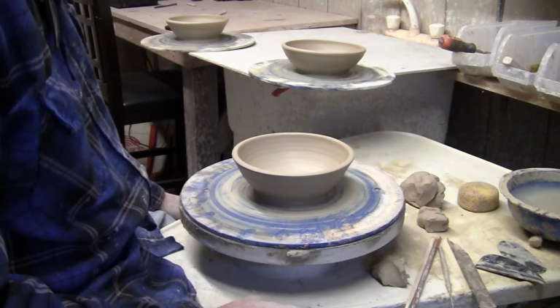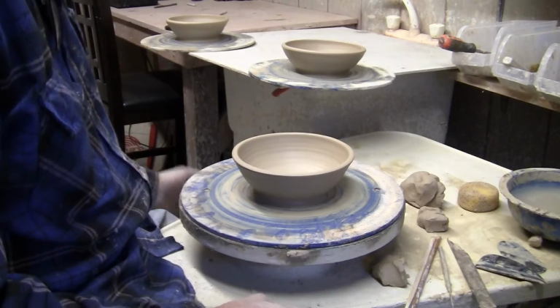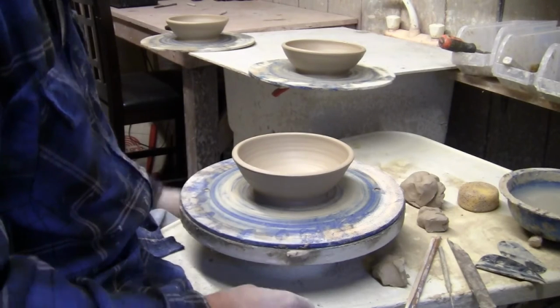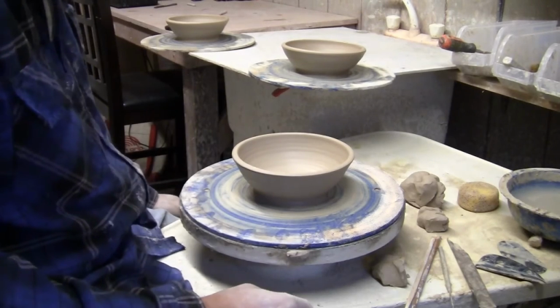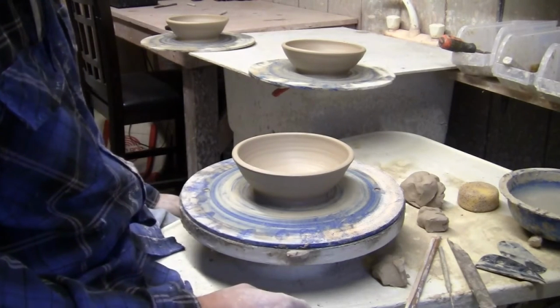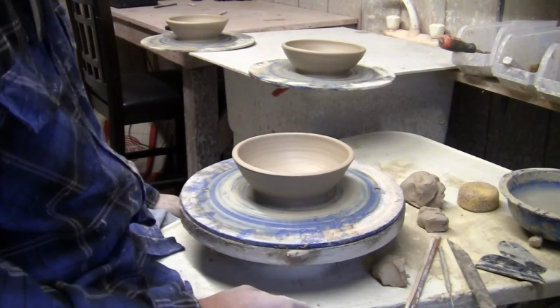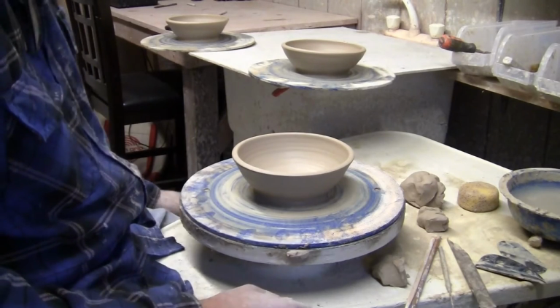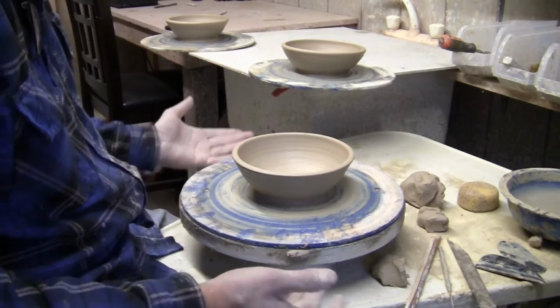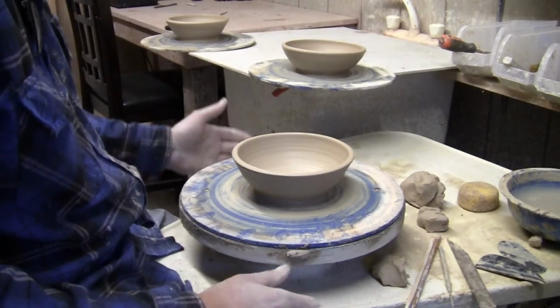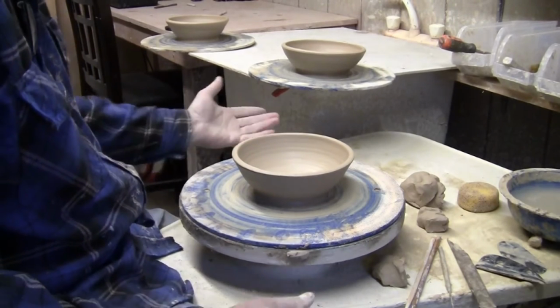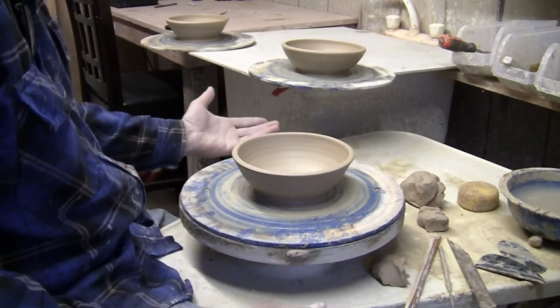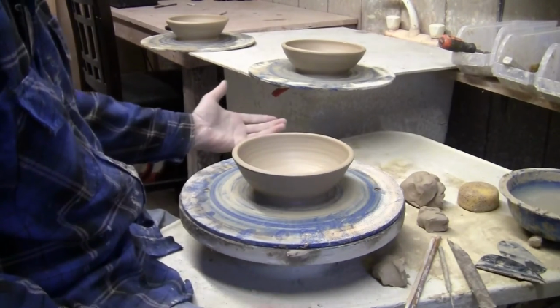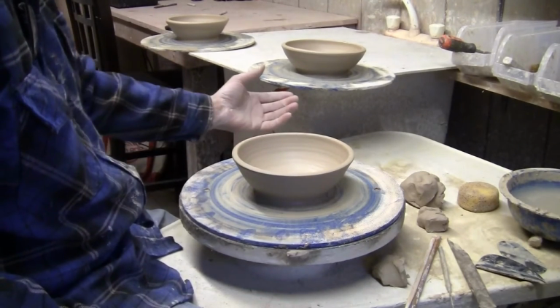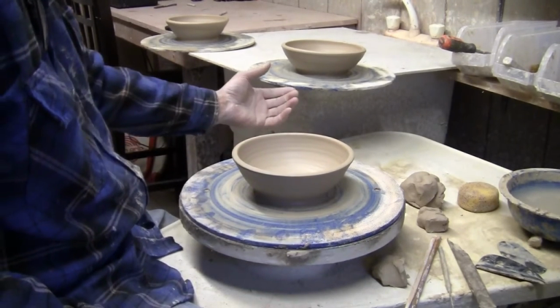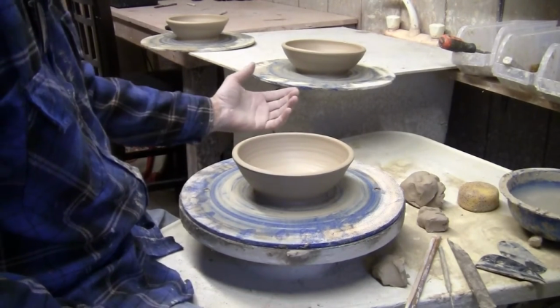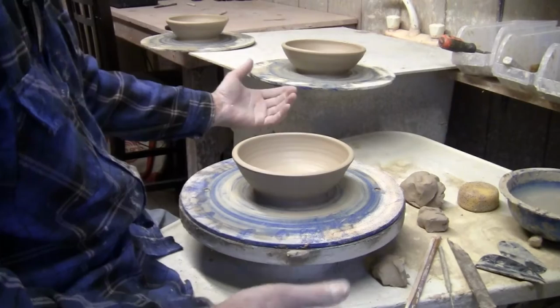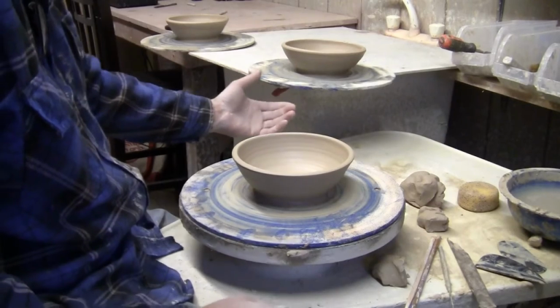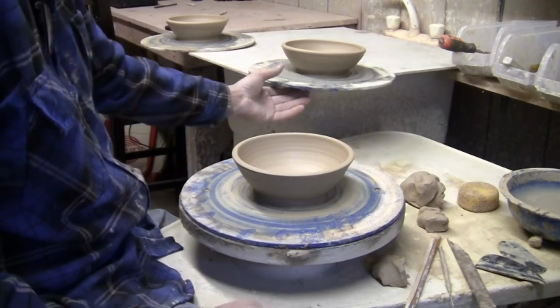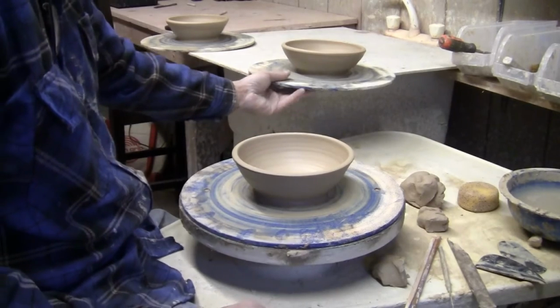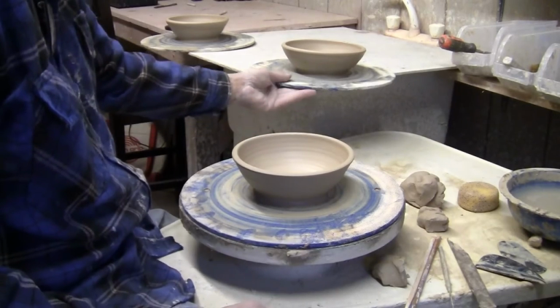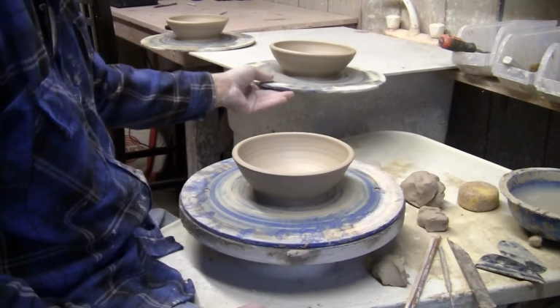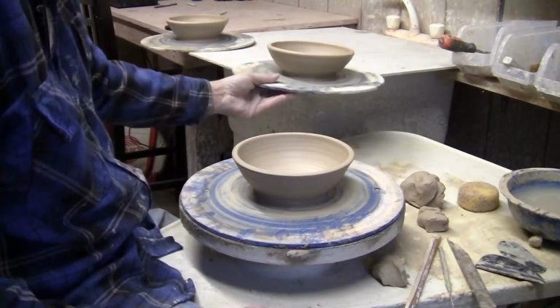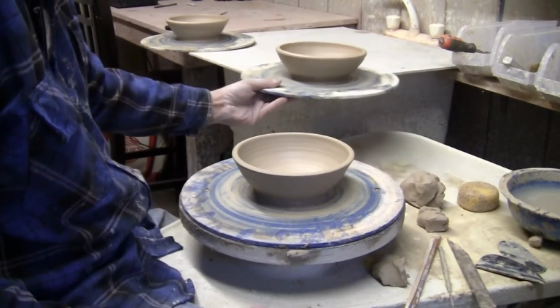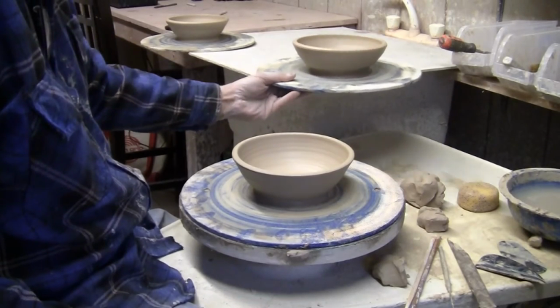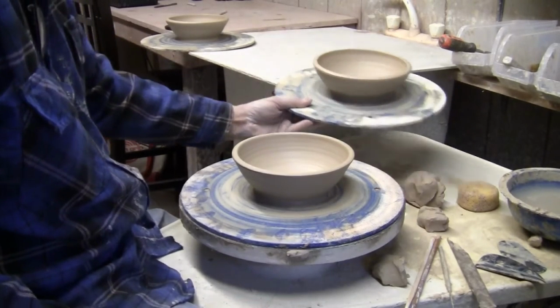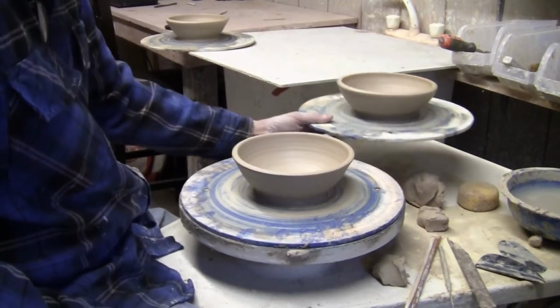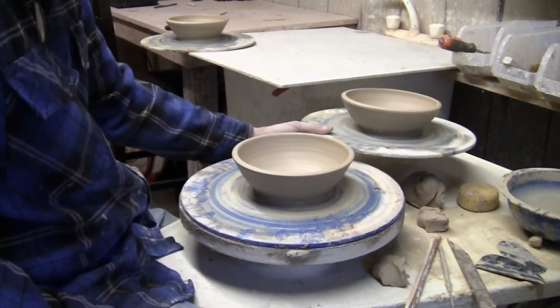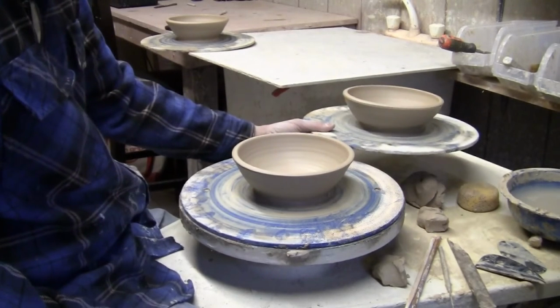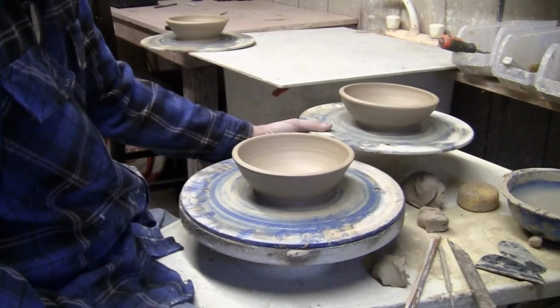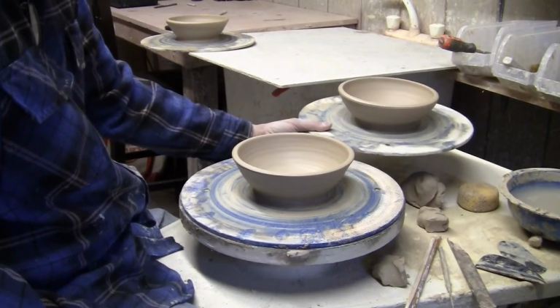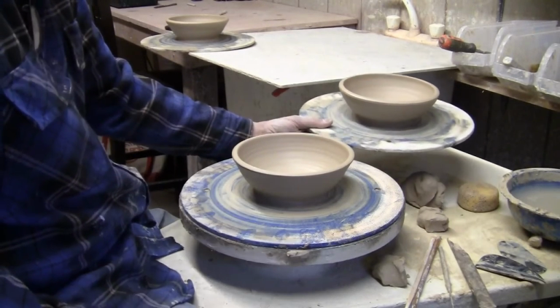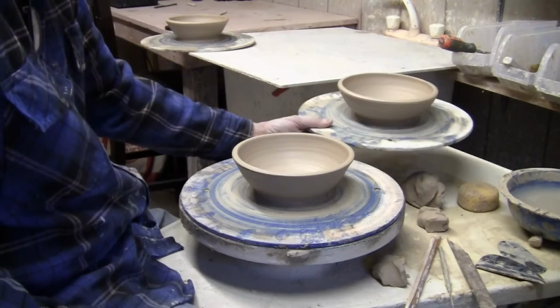I'm just throwing with a pound and a half, so it's a small bowl, like salad size, and I want them to be repeatable. I've got a couple of them here that I've already made.